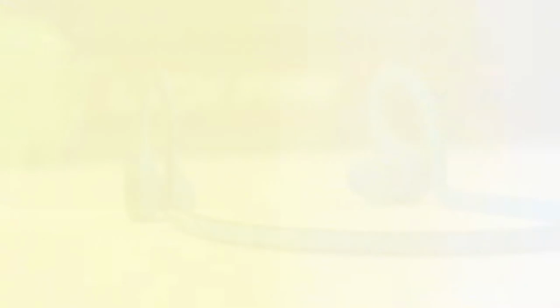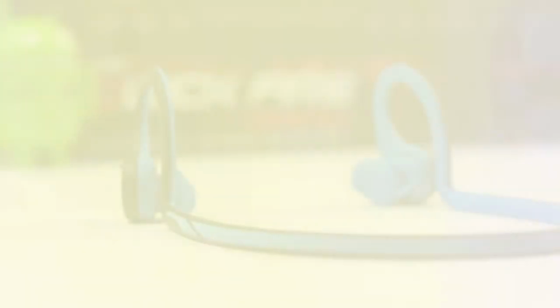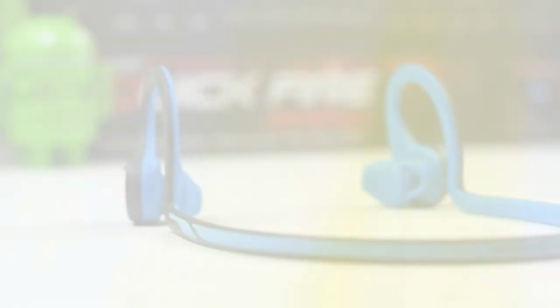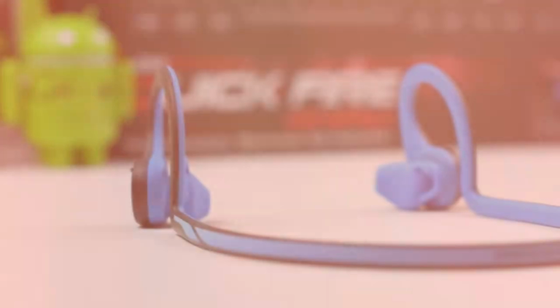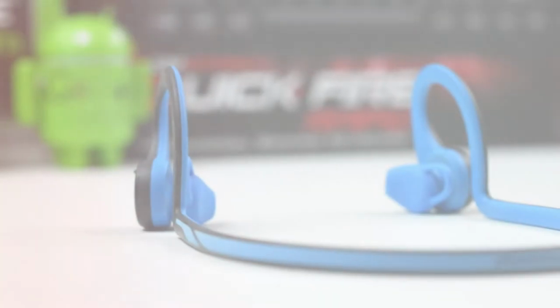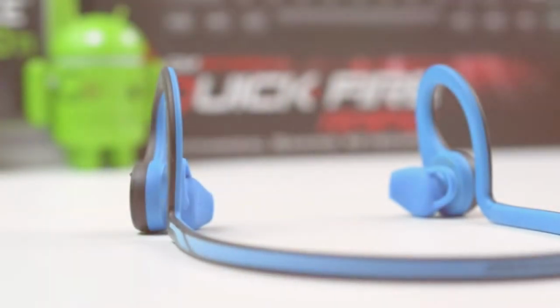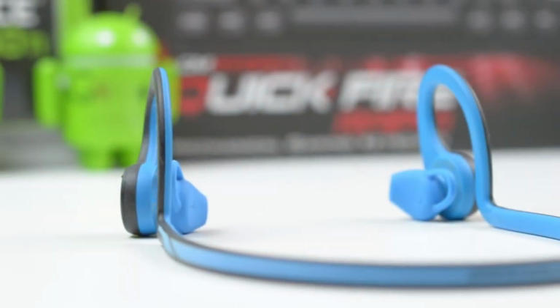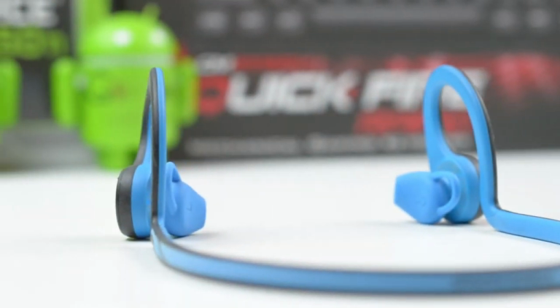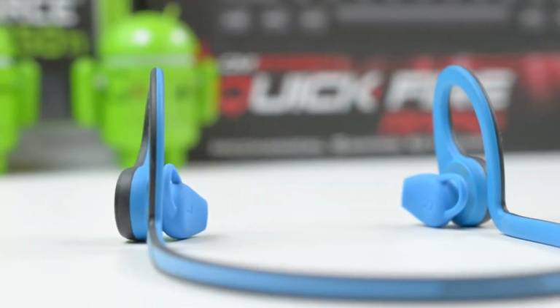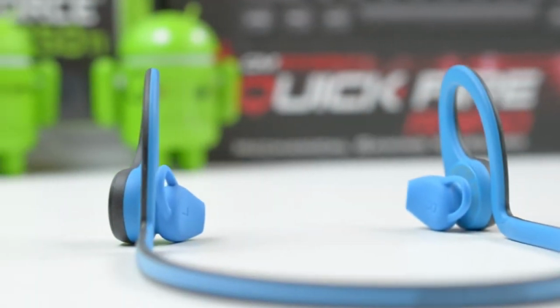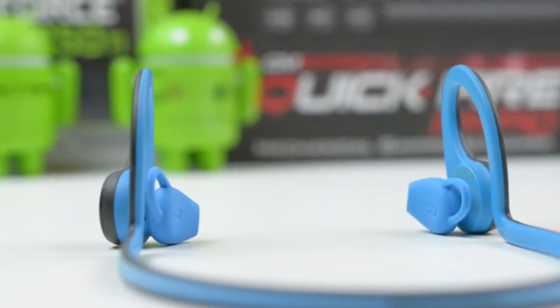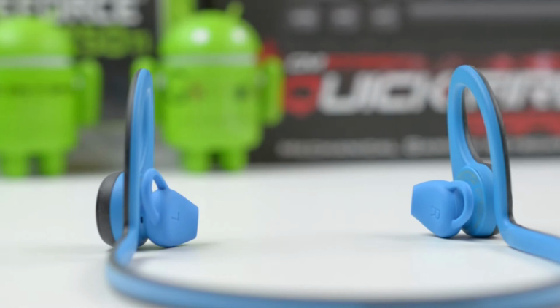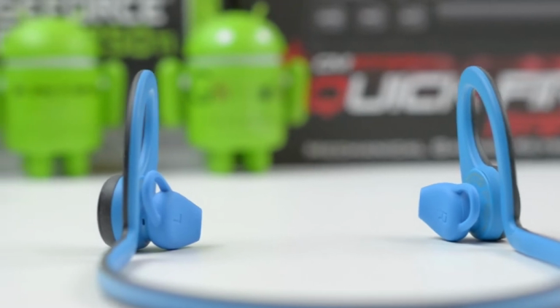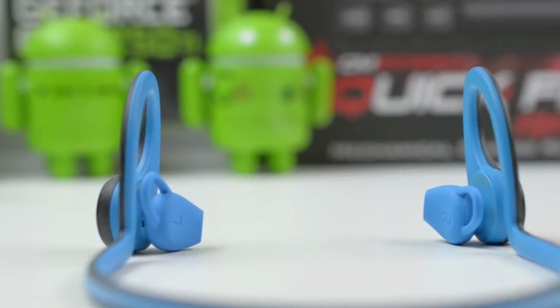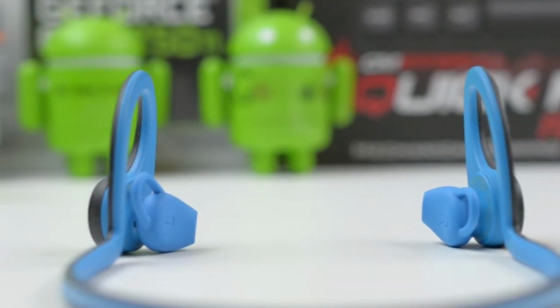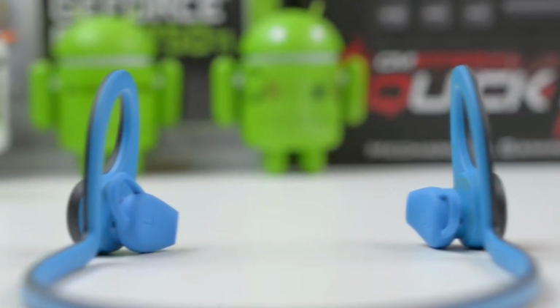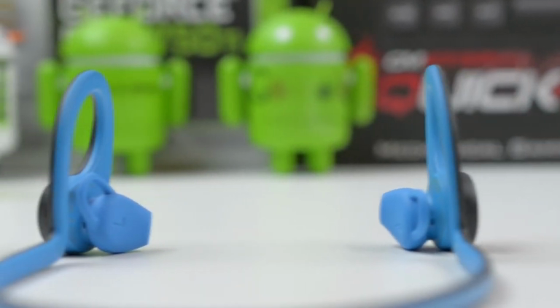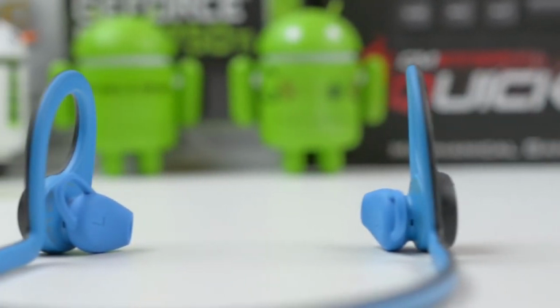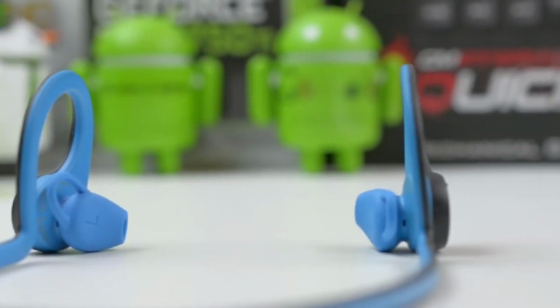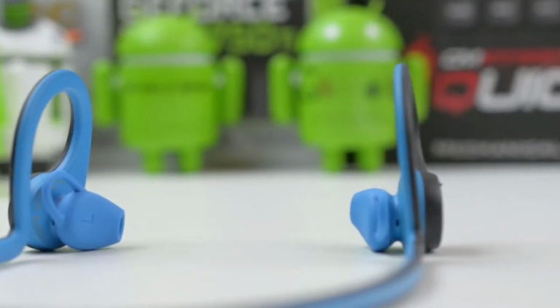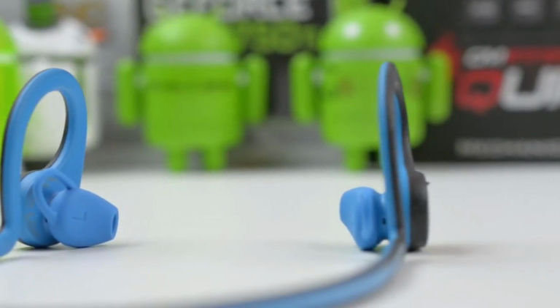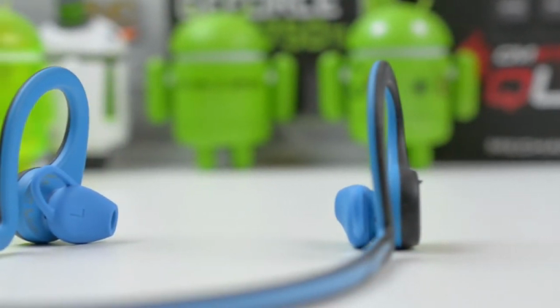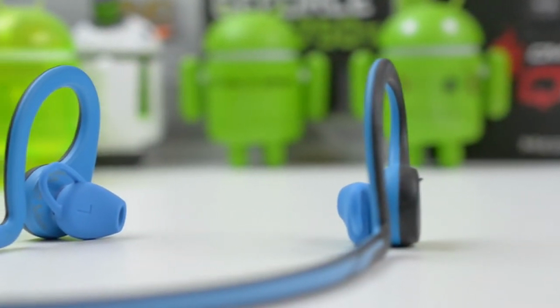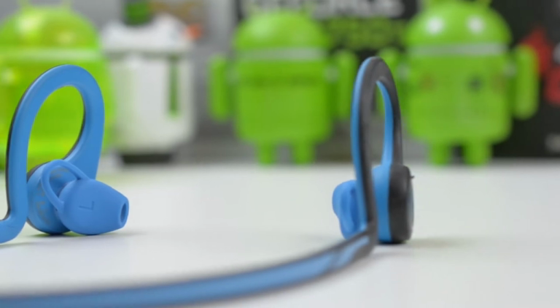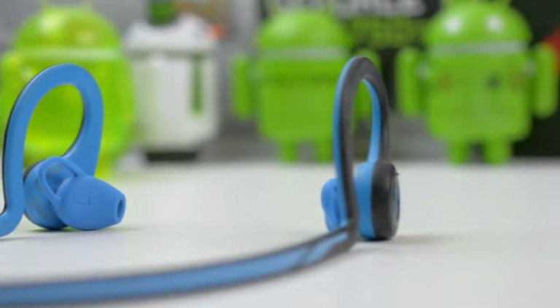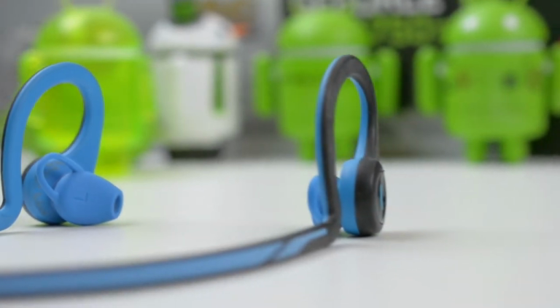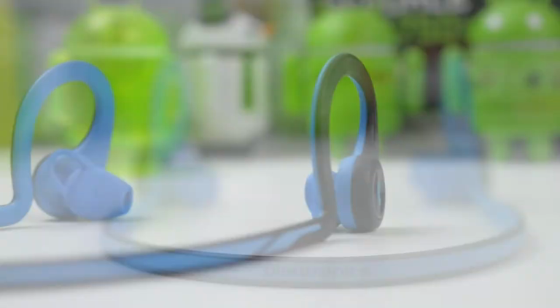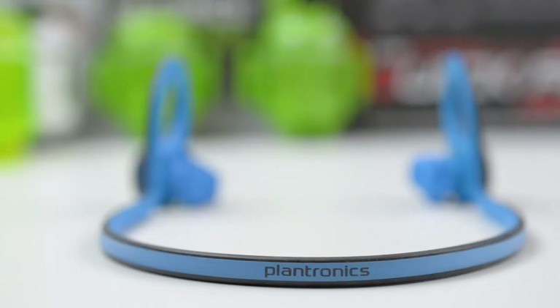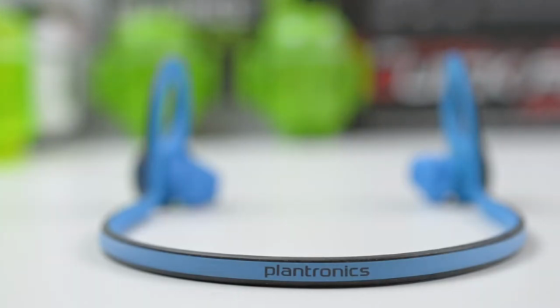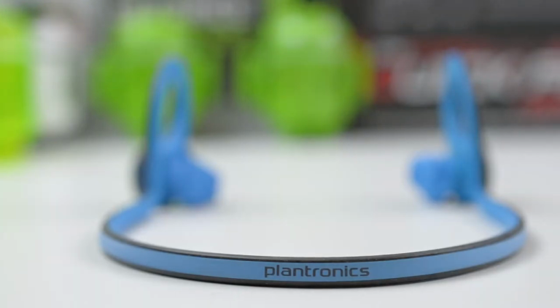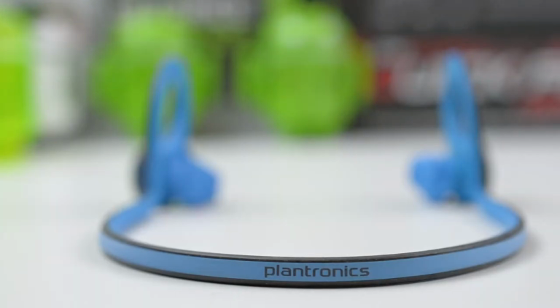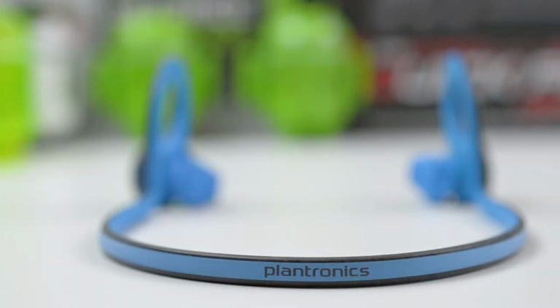What's up guys, Antonalog here and today I've got the review of the Plantronics BackBeat Fit. These are $100 in-ear headphones designed for sports usage, and they sport a rubber build that is both flexible and suitable for lots of wear and tear.